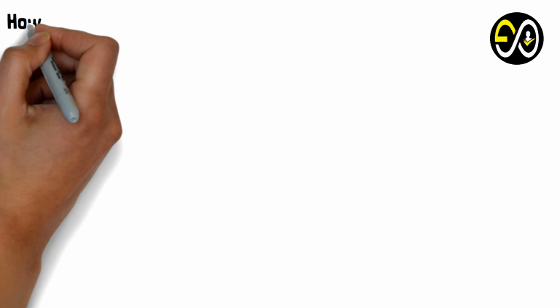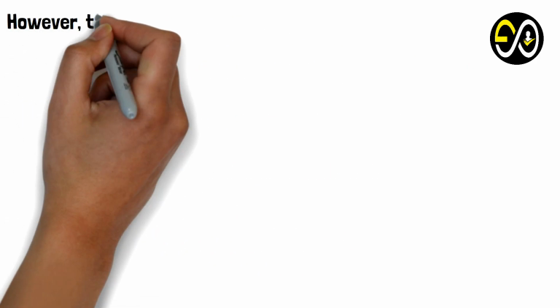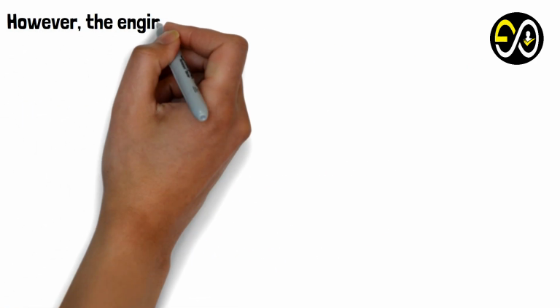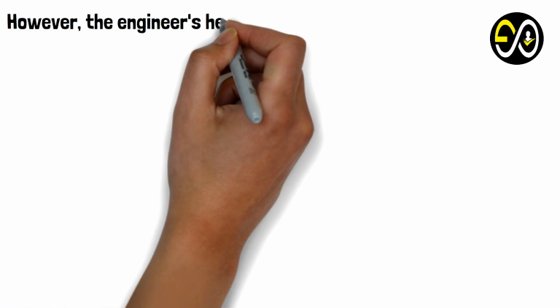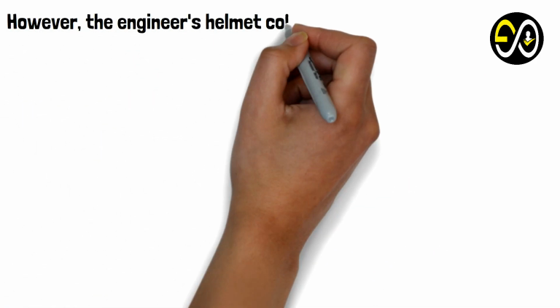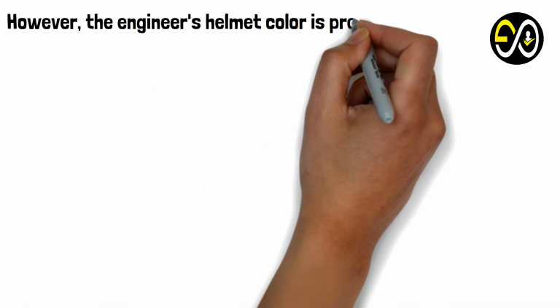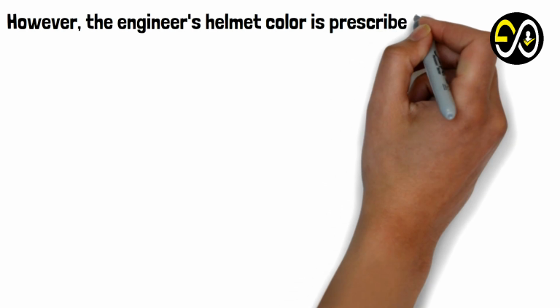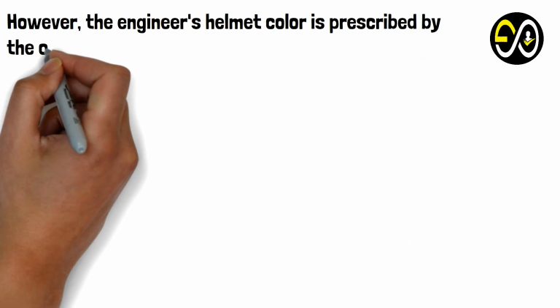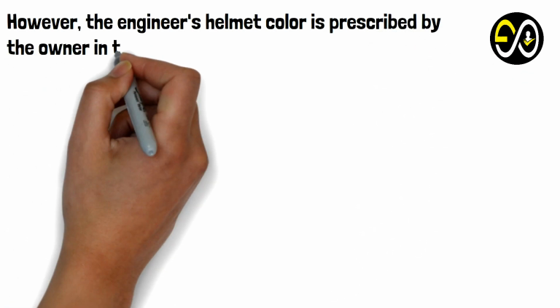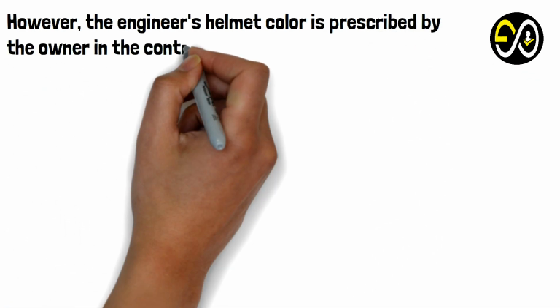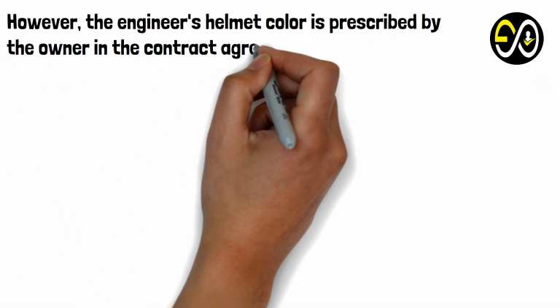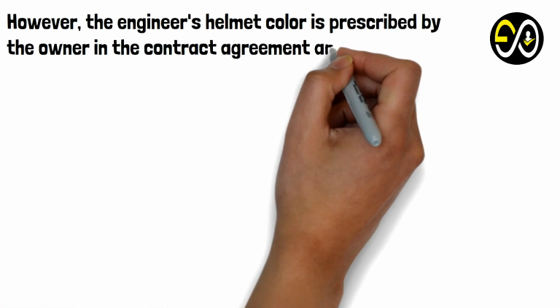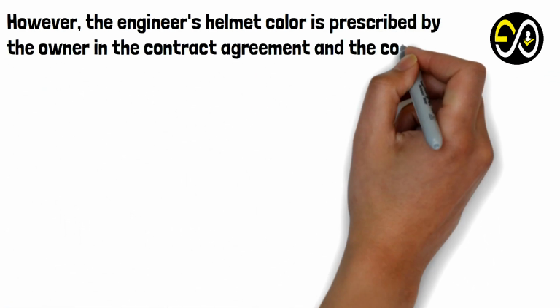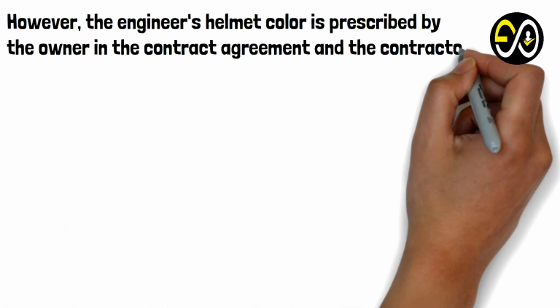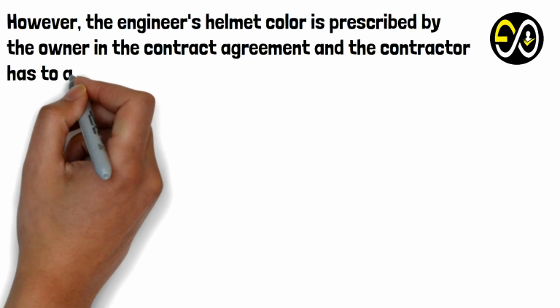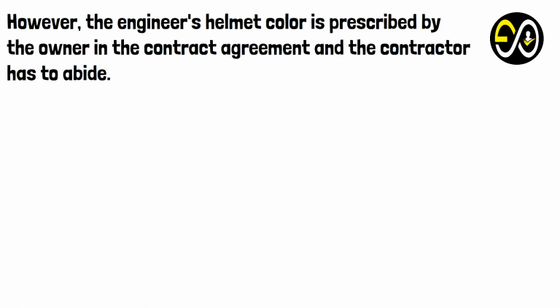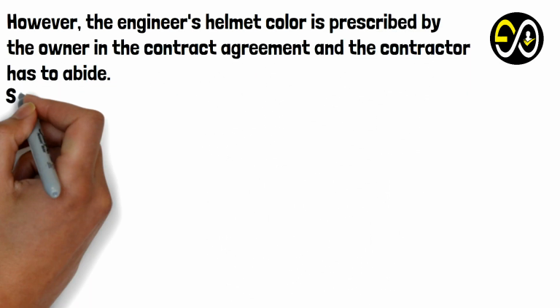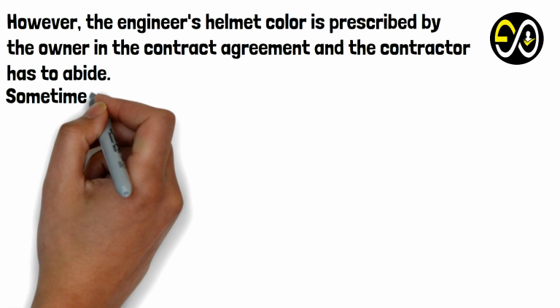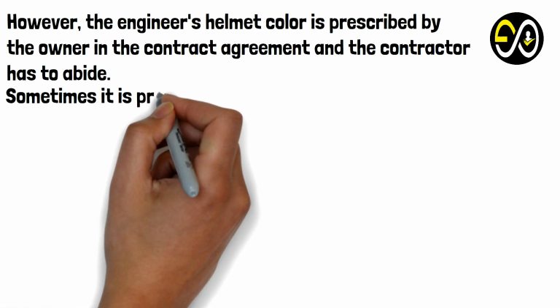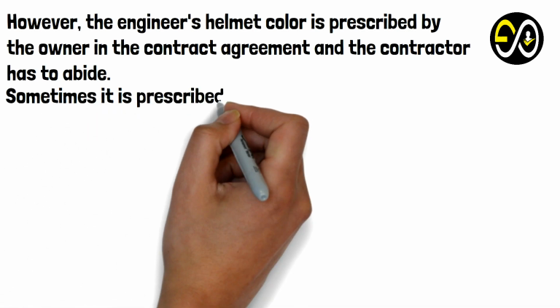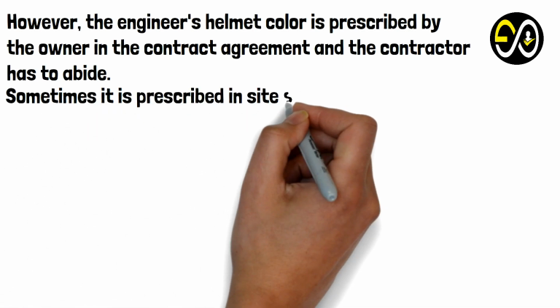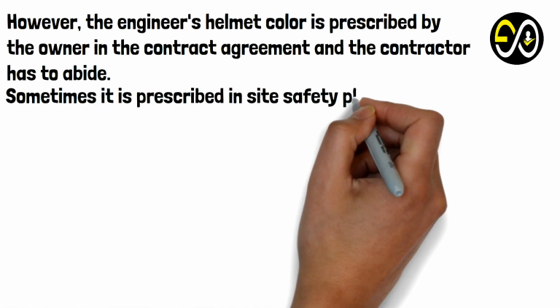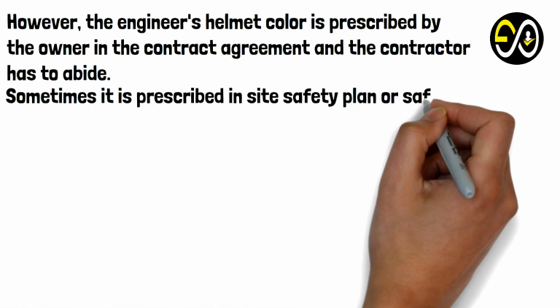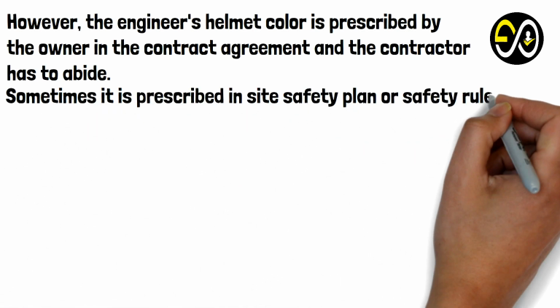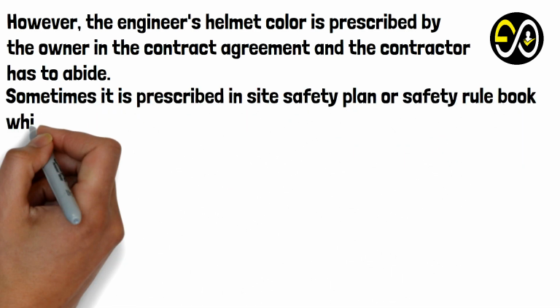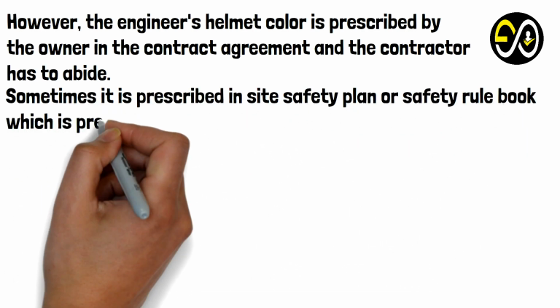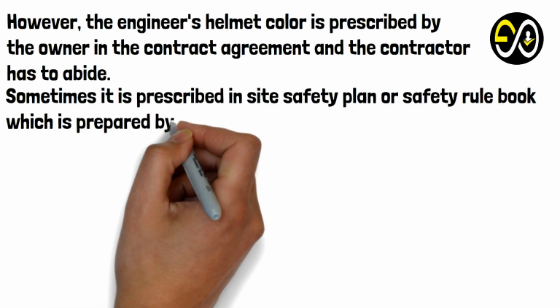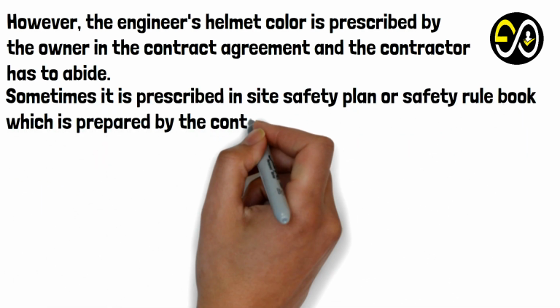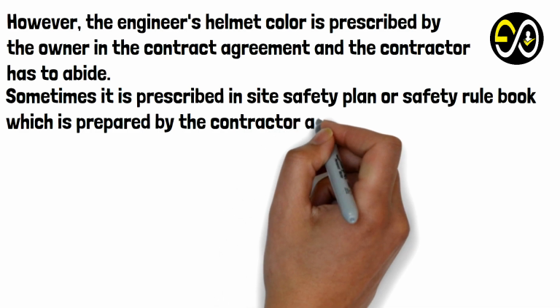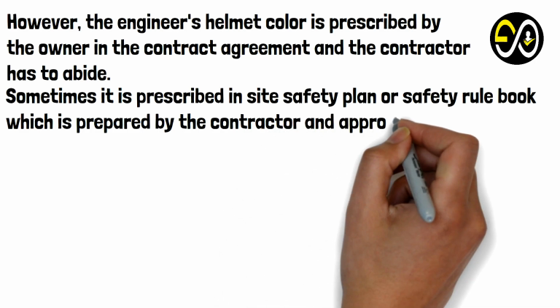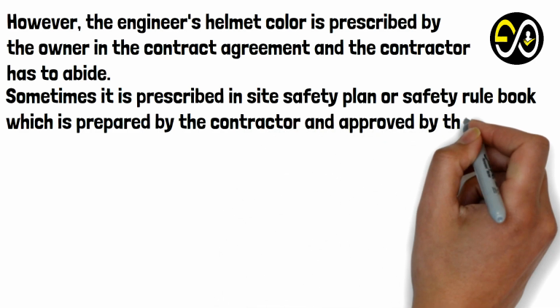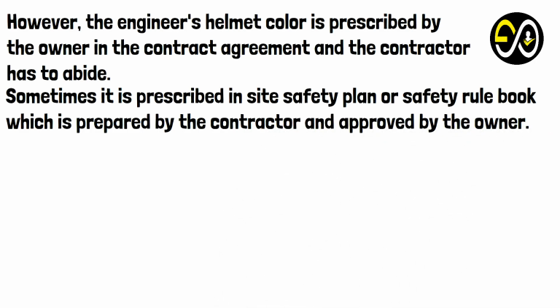However, the engineer's helmet color is prescribed by the owner in the contract agreement, and the contractor has to abide. Sometimes it is prescribed in the site safety plan or safety rulebook, which is prepared by the contractor and approved by the owner.